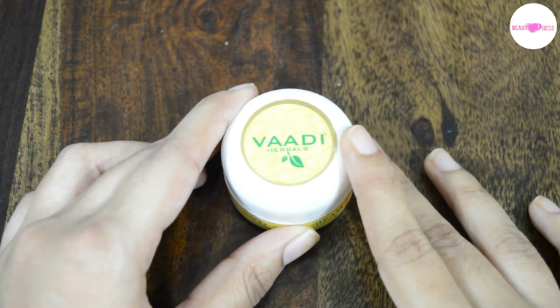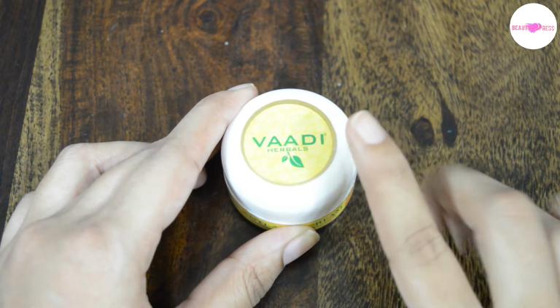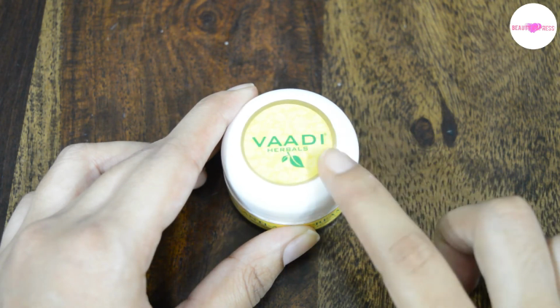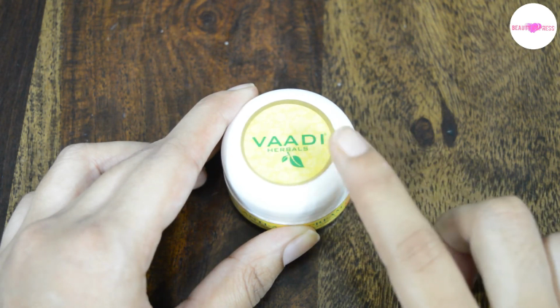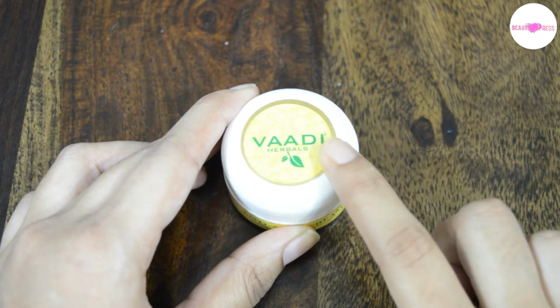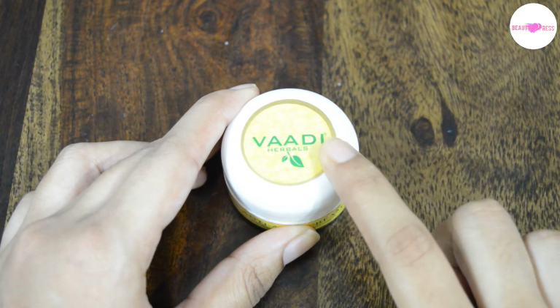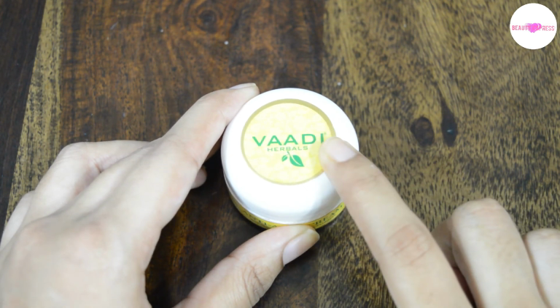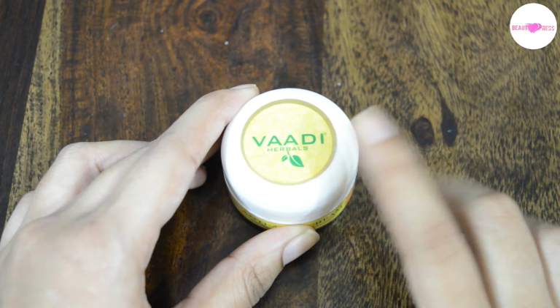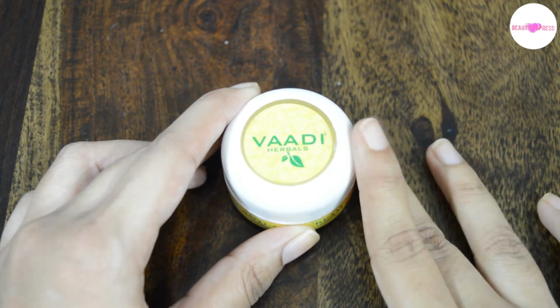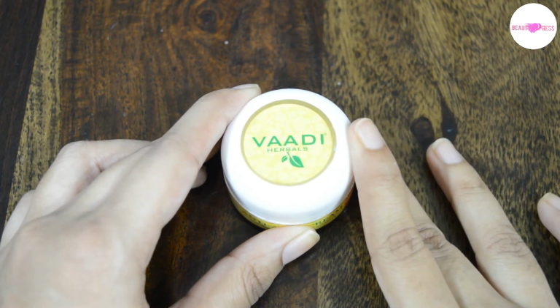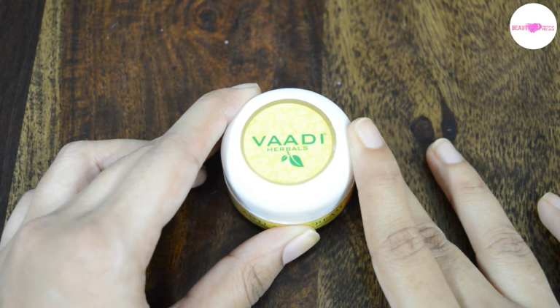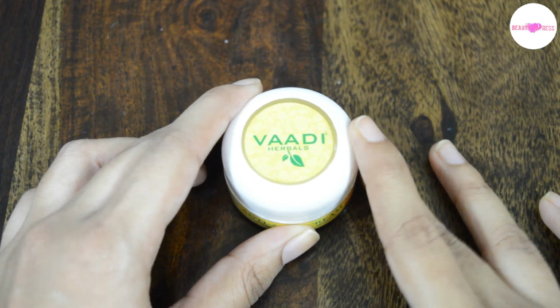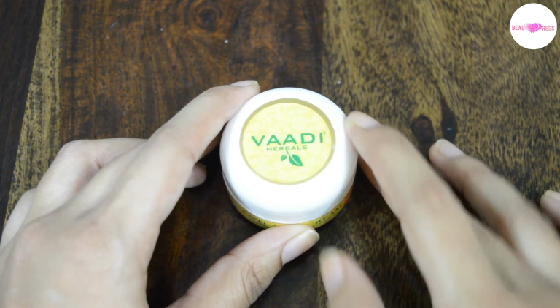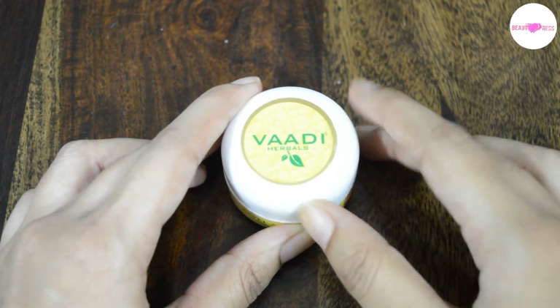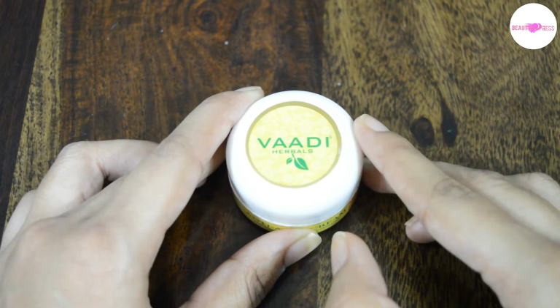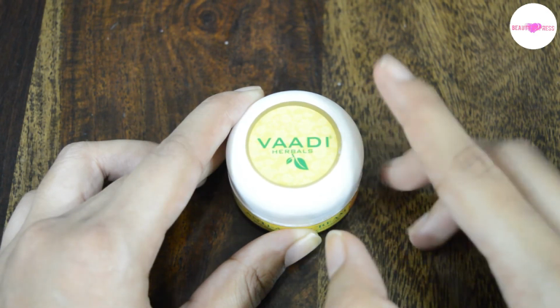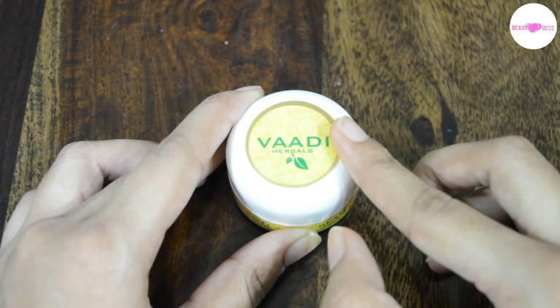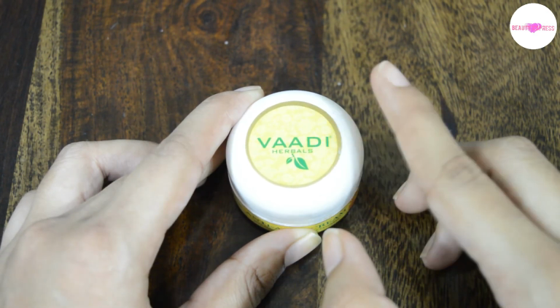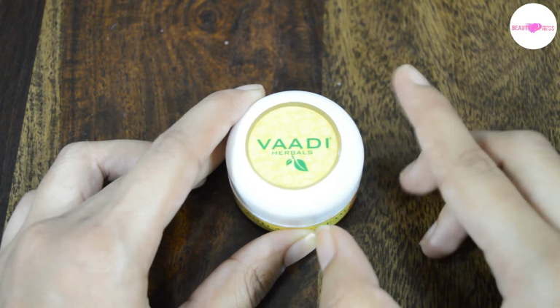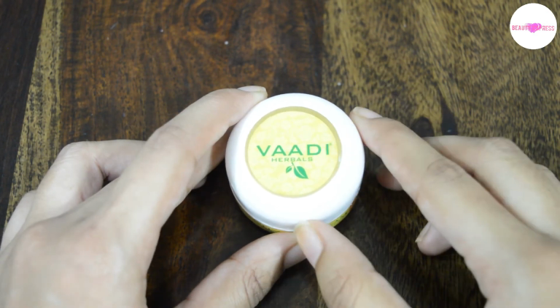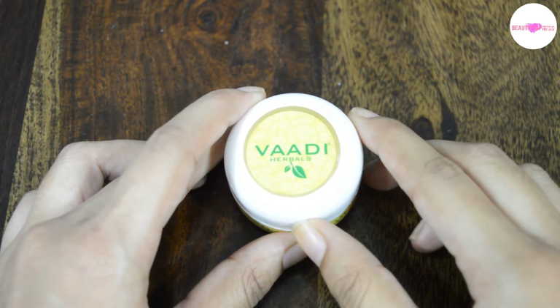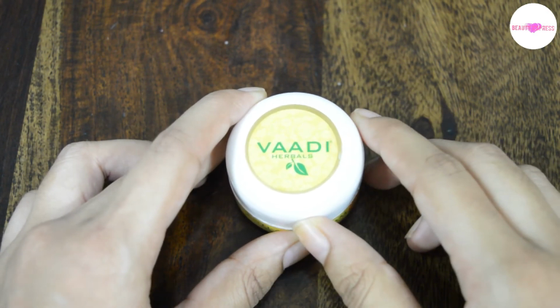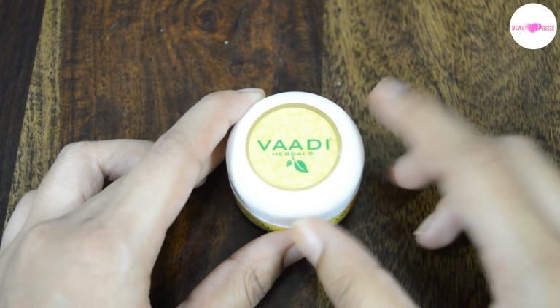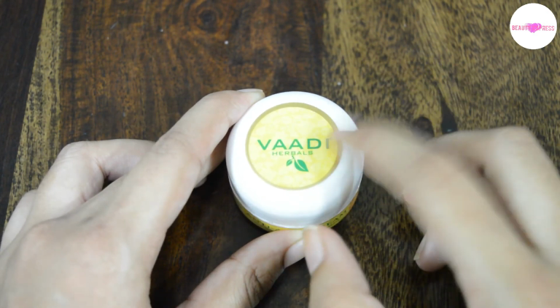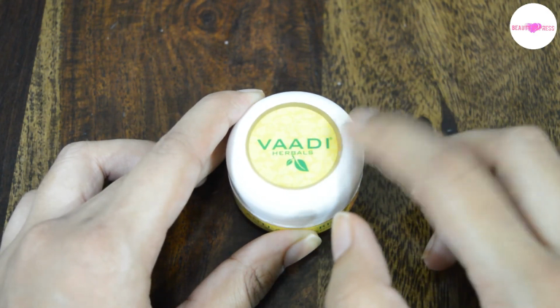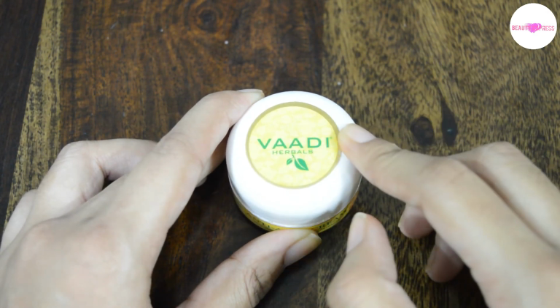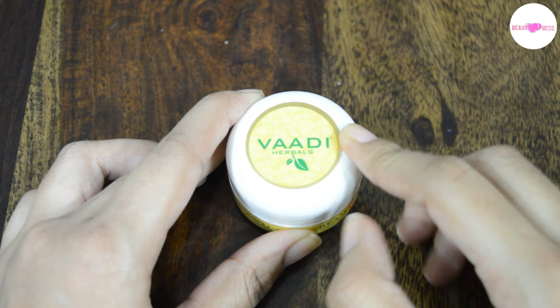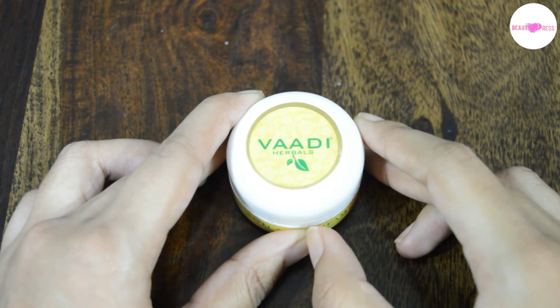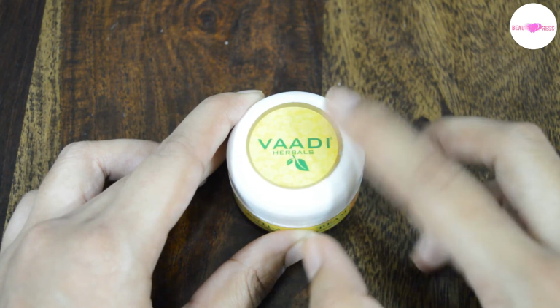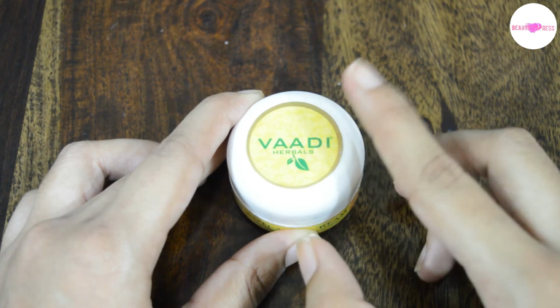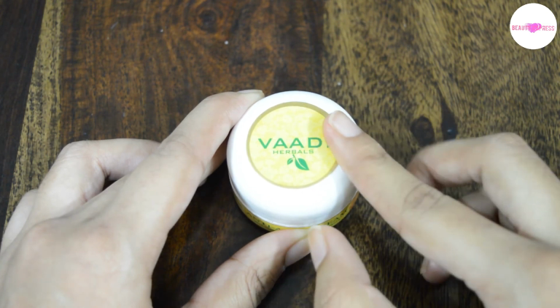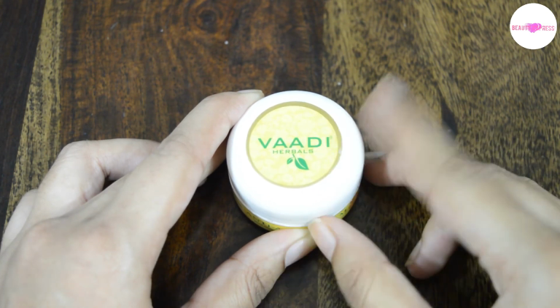People with oily skin can also use this — it does not make their skin more oily. And people with dry skin do not need any additional moisturizer while applying this, as it moisturizes quite well.